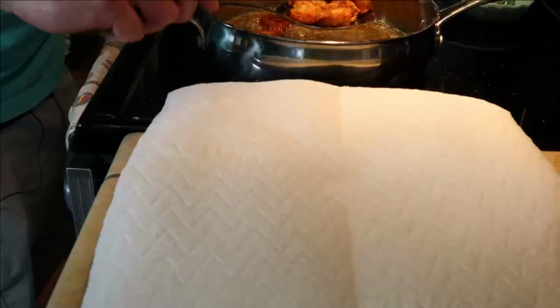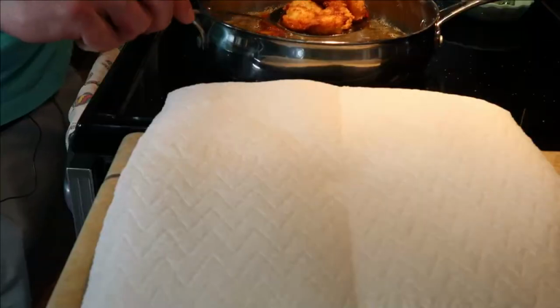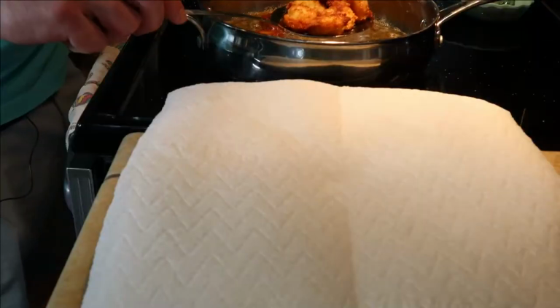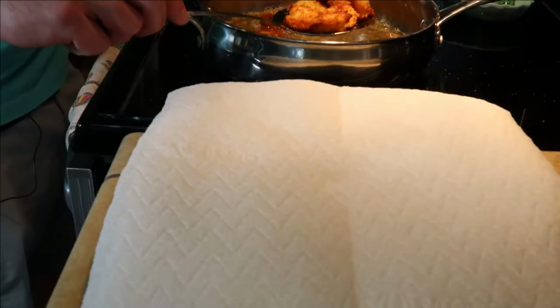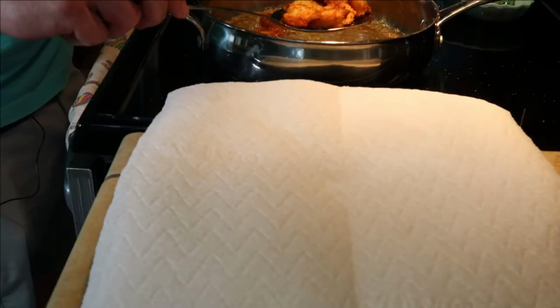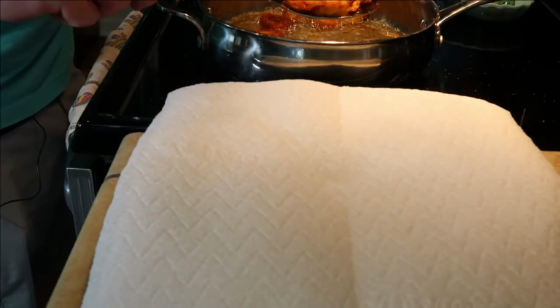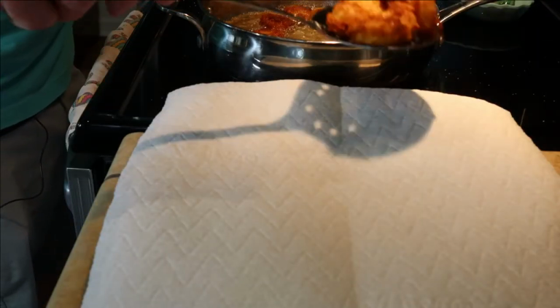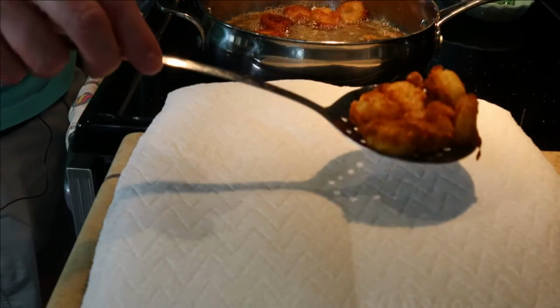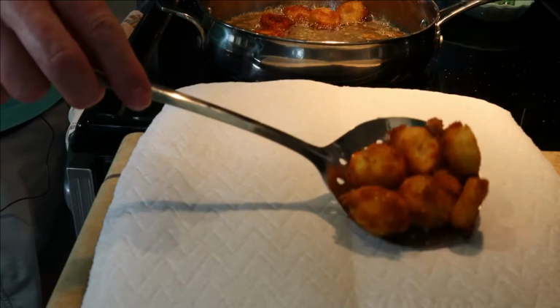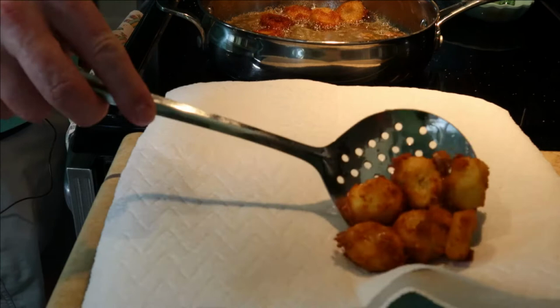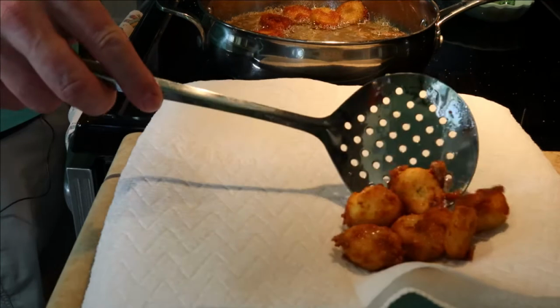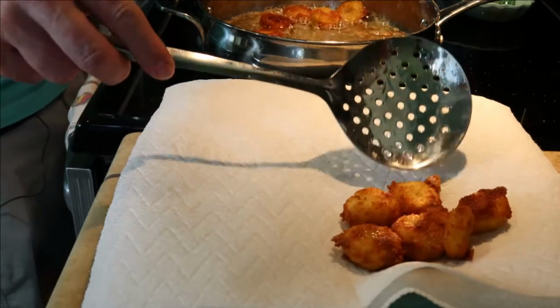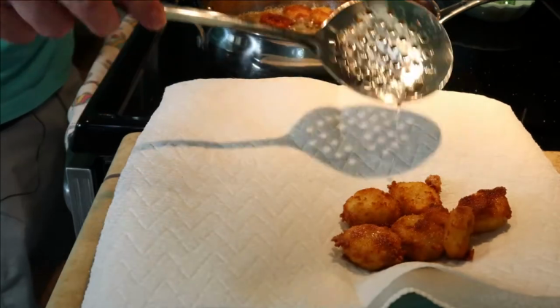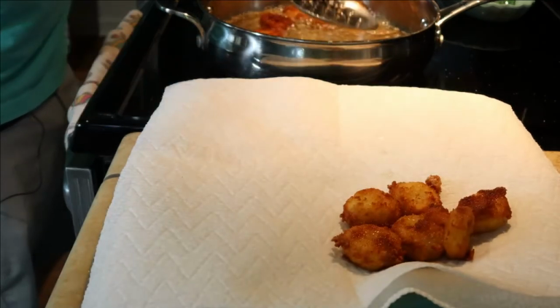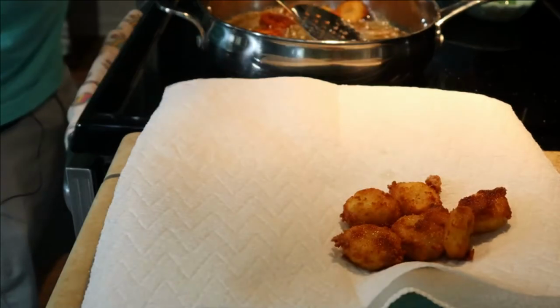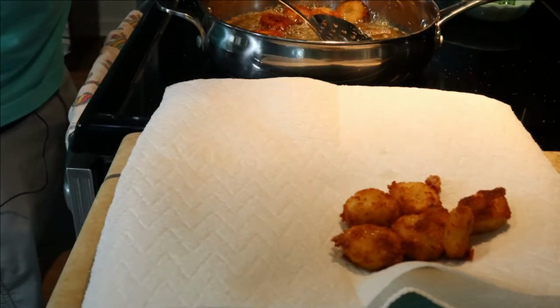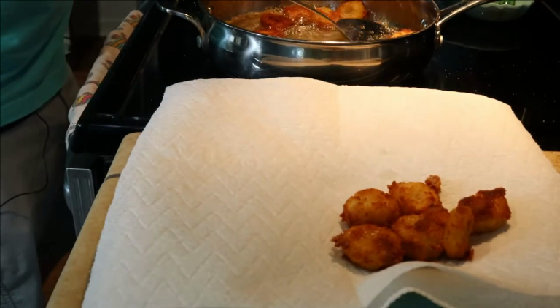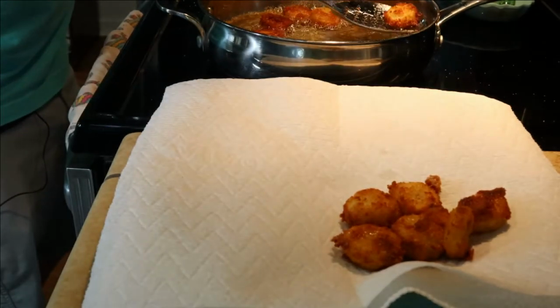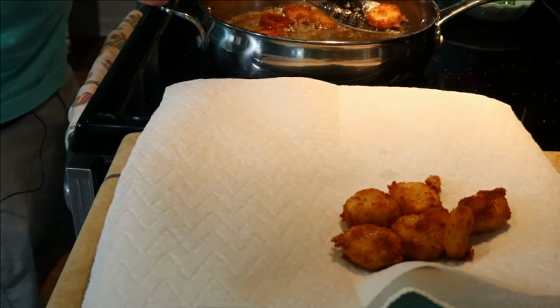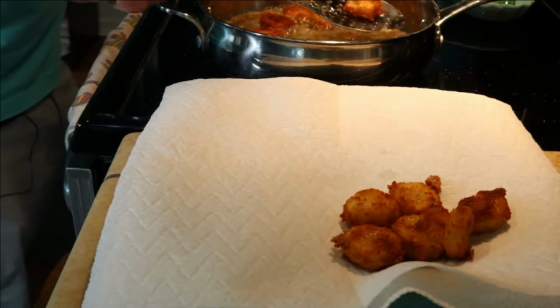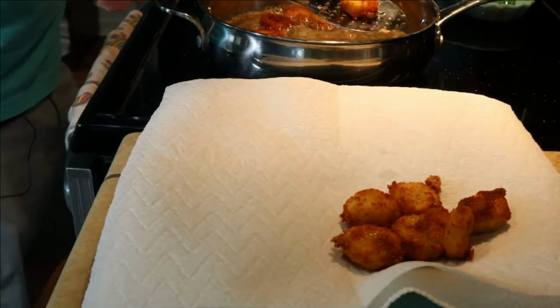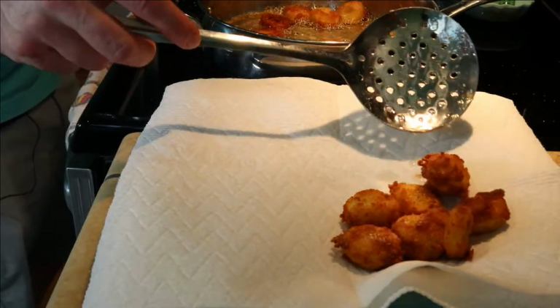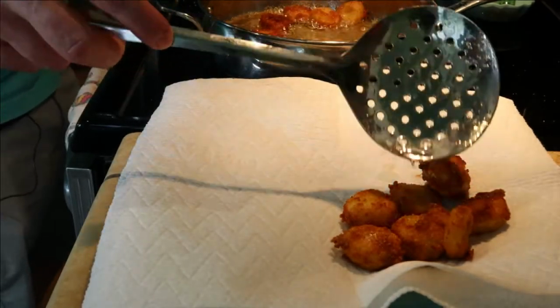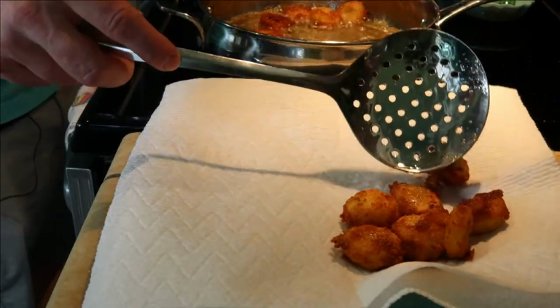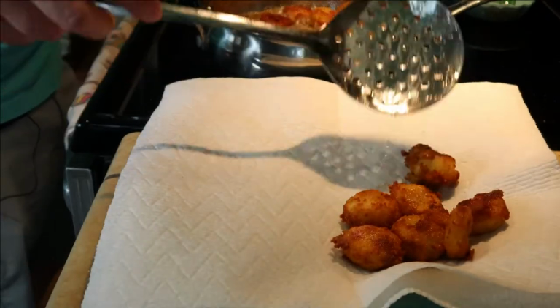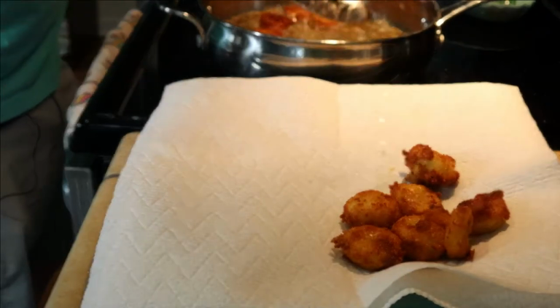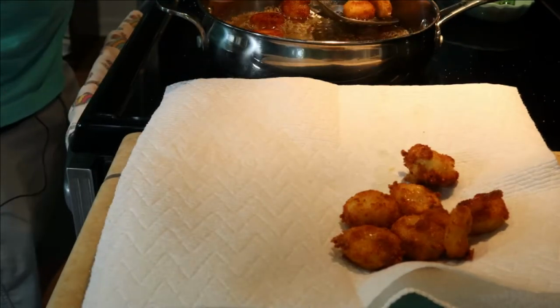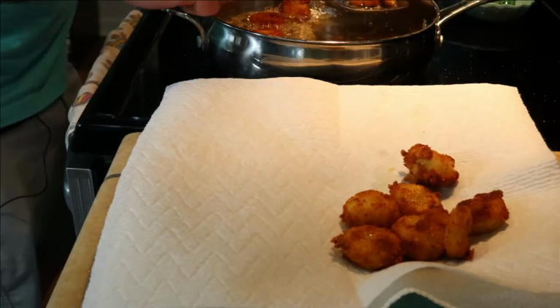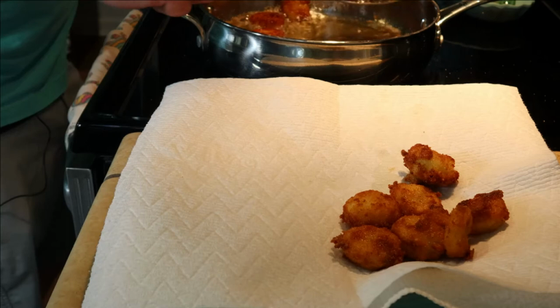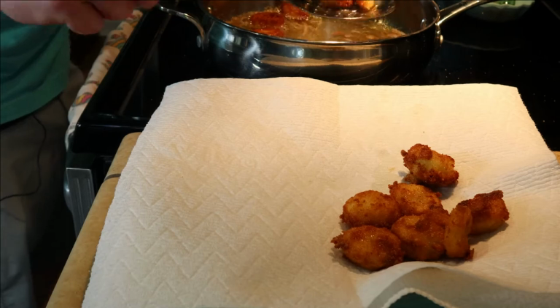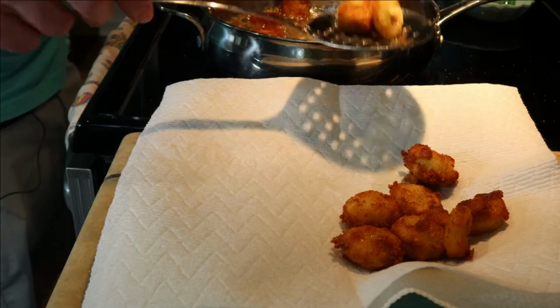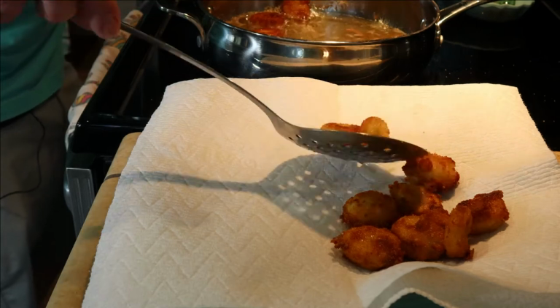They're done. Took about two minutes or so. Go ahead and take them out of the oil, put them on a paper towel, and they'll be good to go.